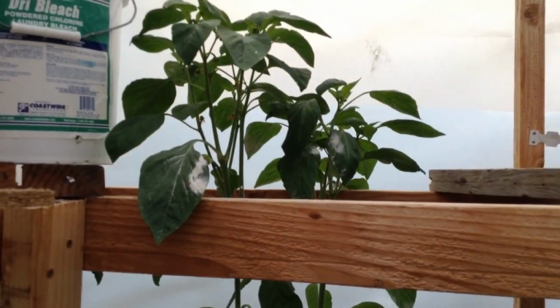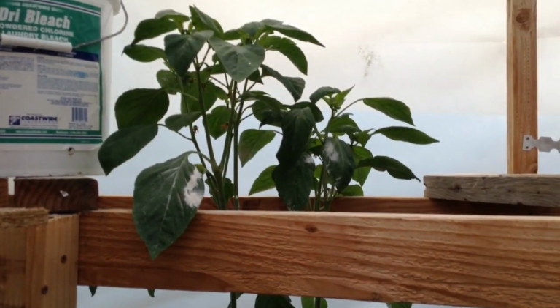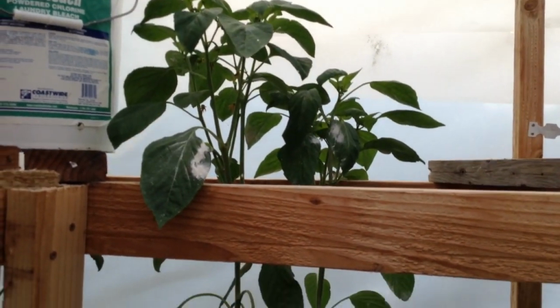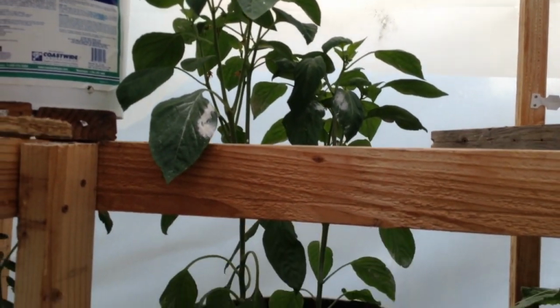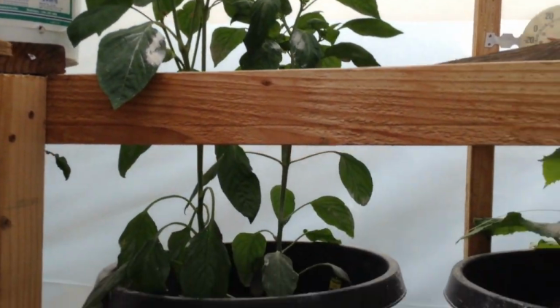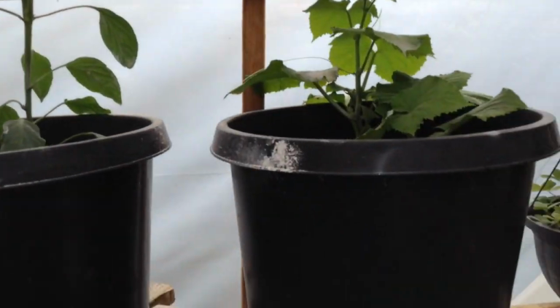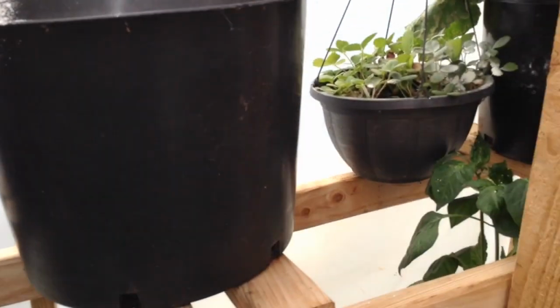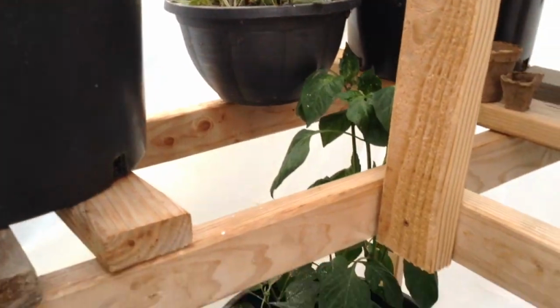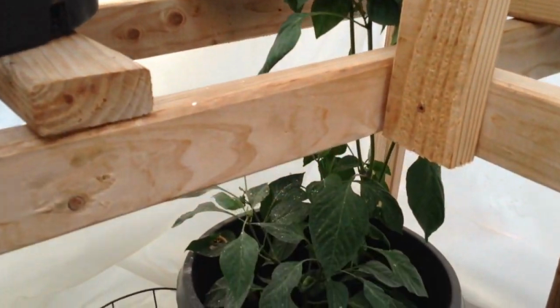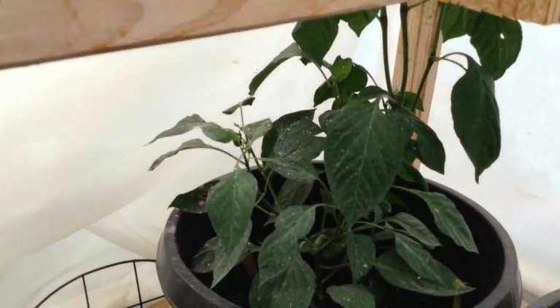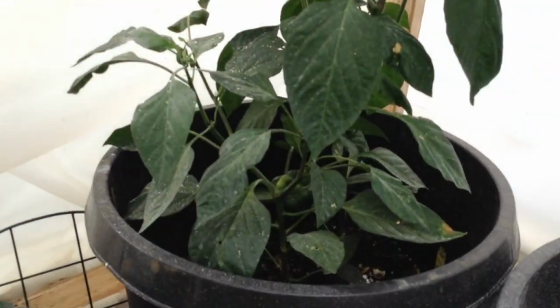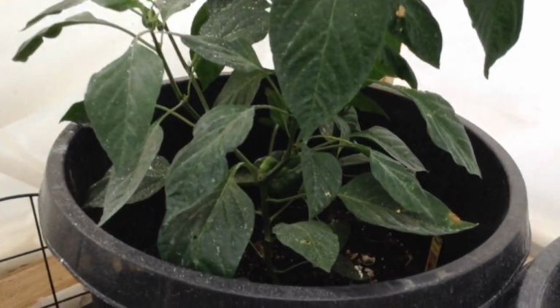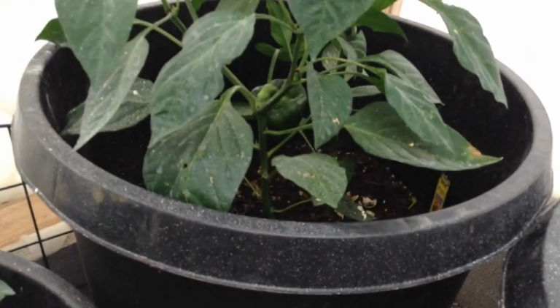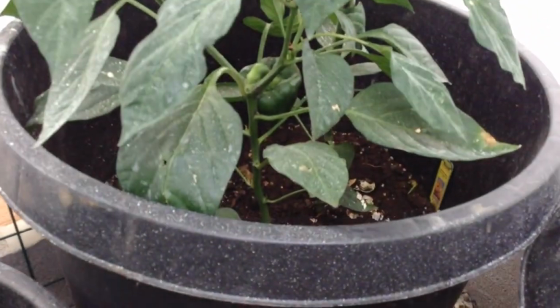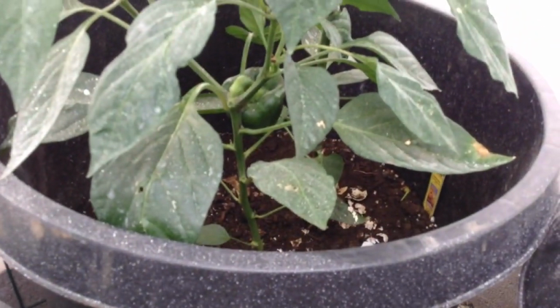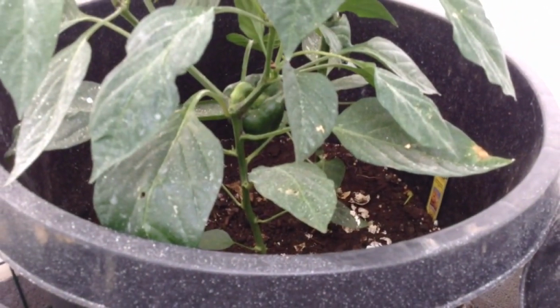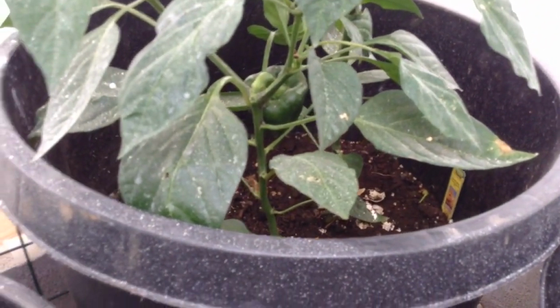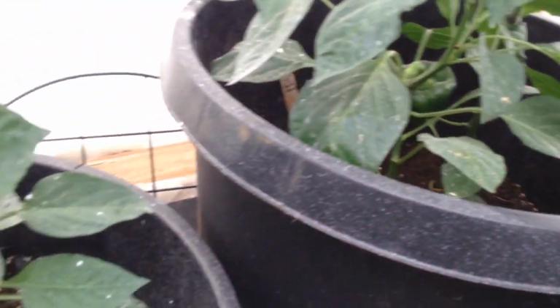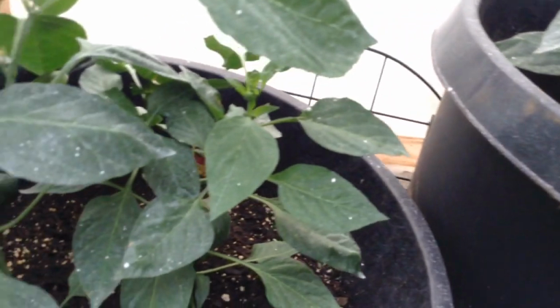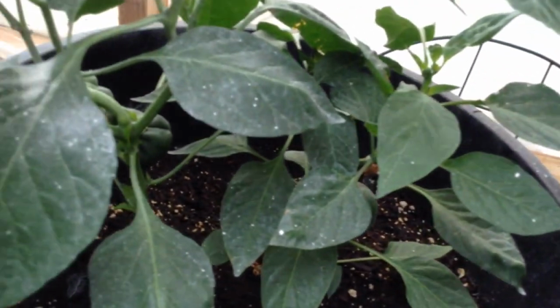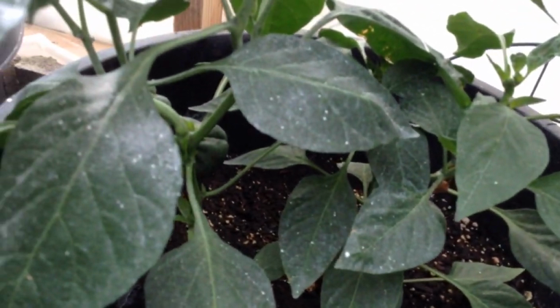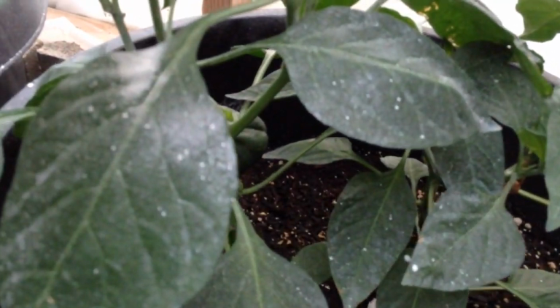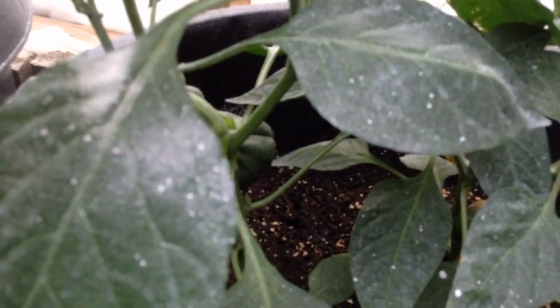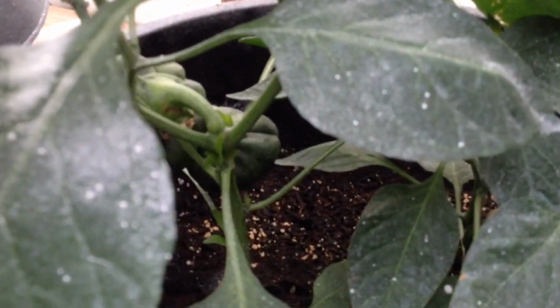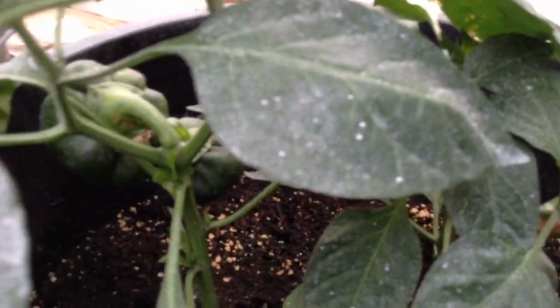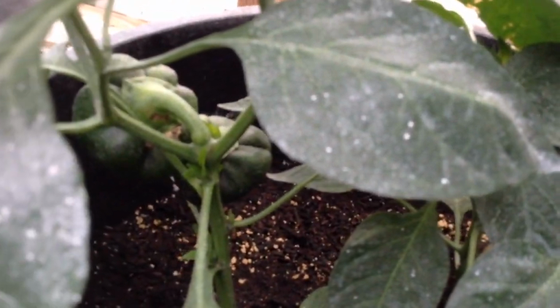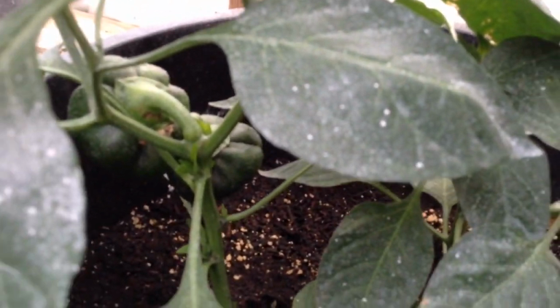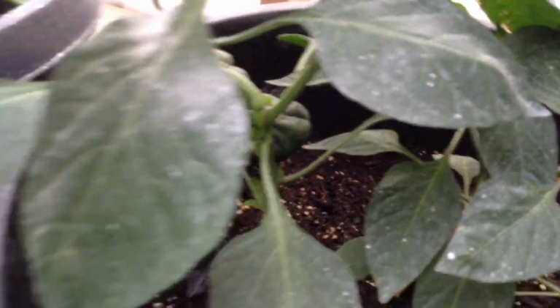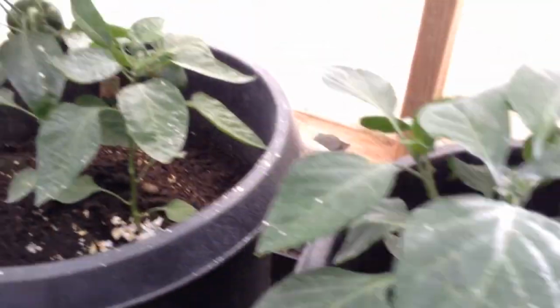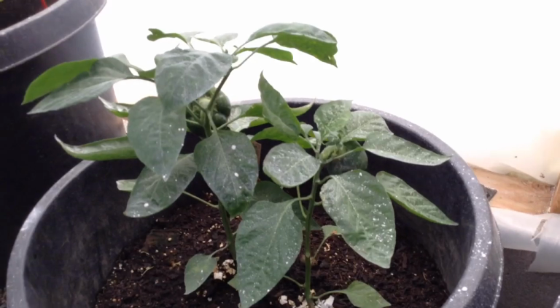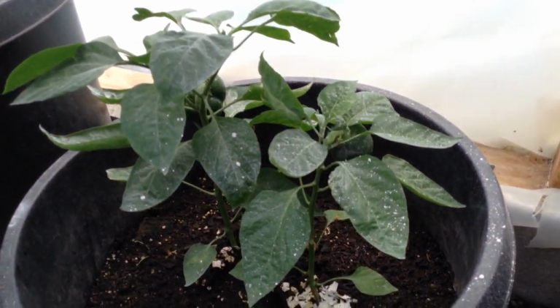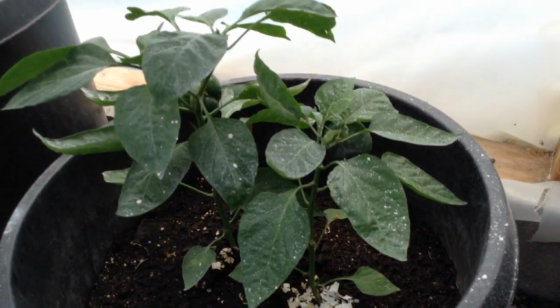Another pepper plant. Here we have a bell pepper plant and you can see a little bell pepper back in there too. As well as in here we have two little bell peppers there and two on this one as well.